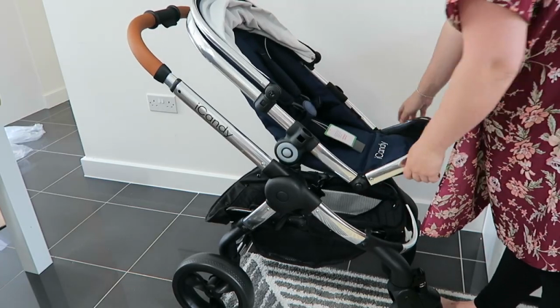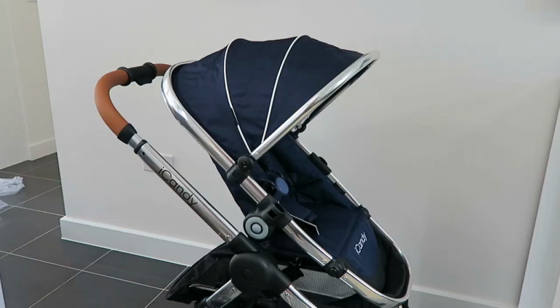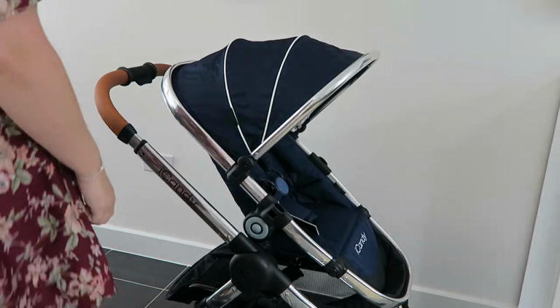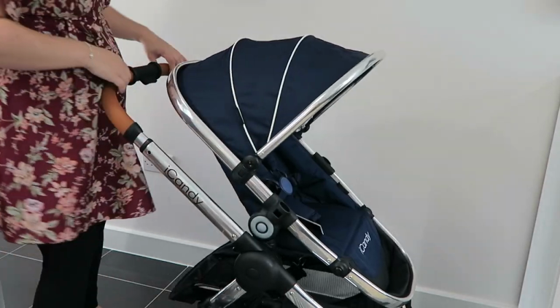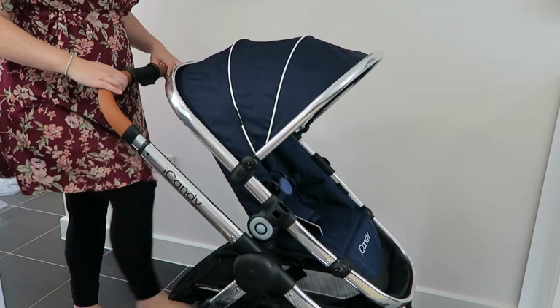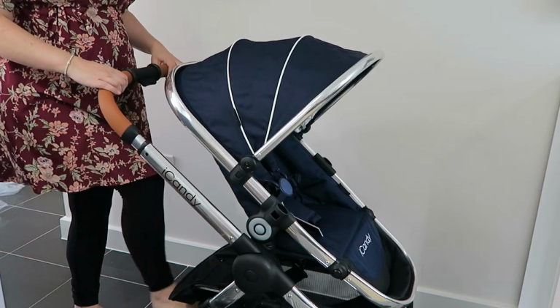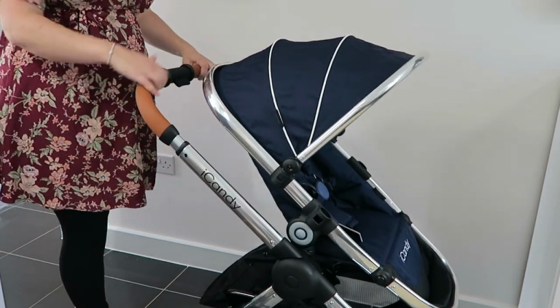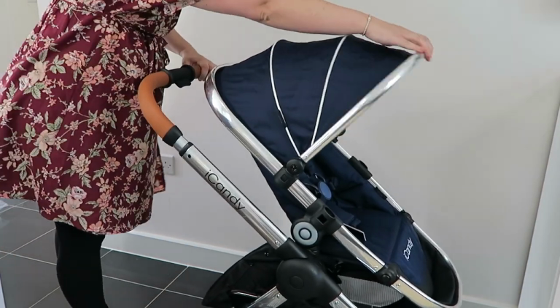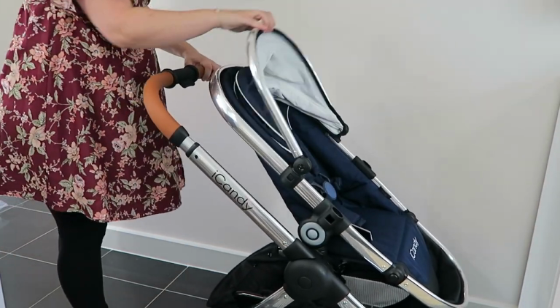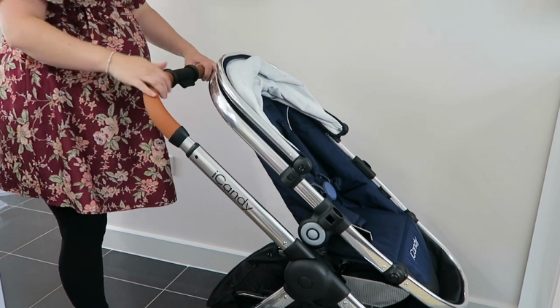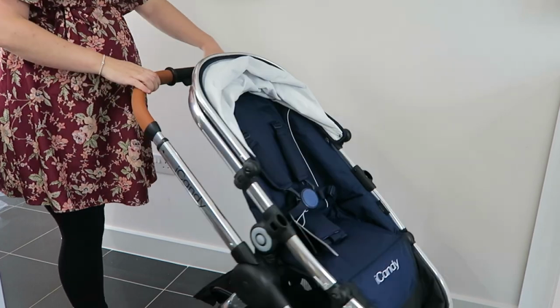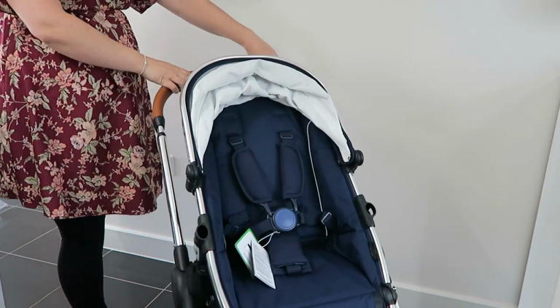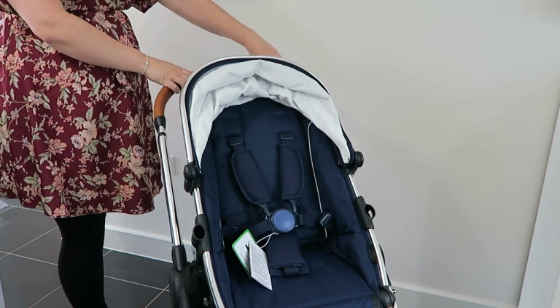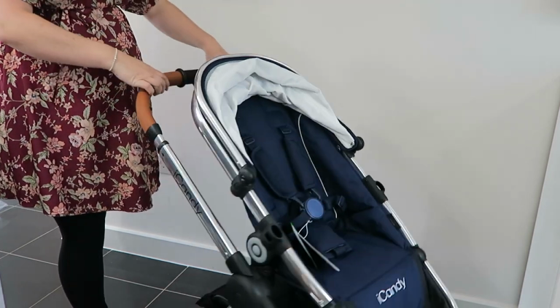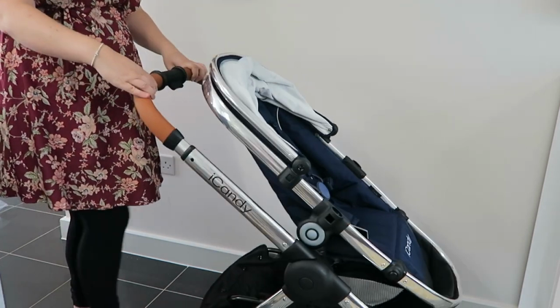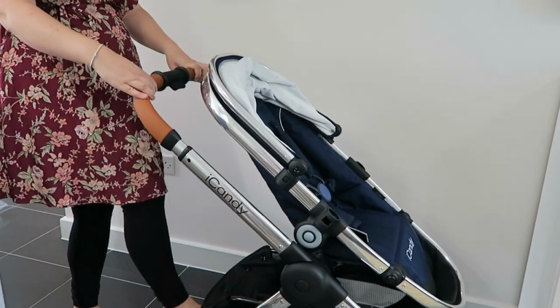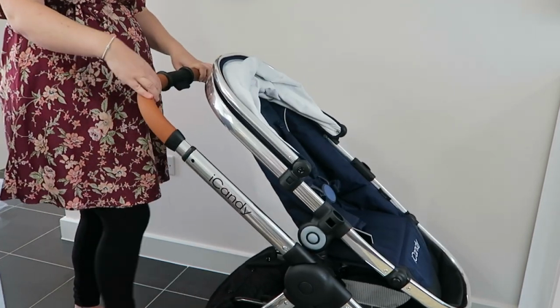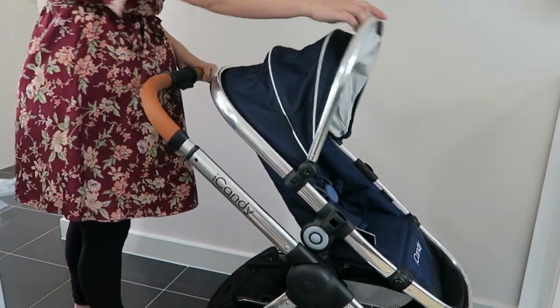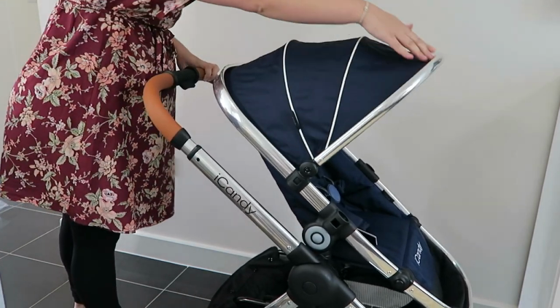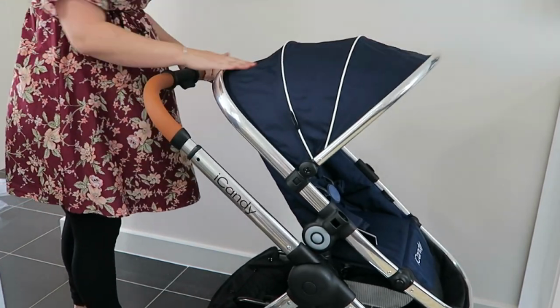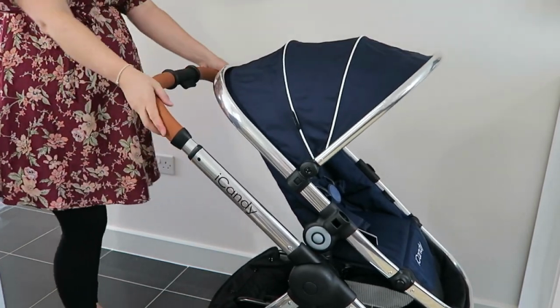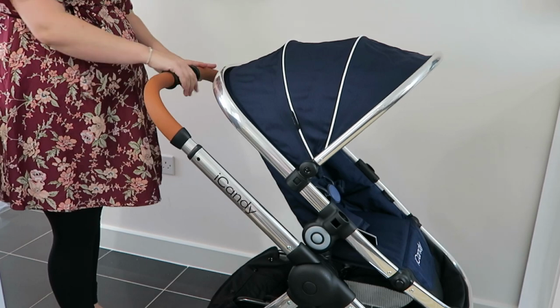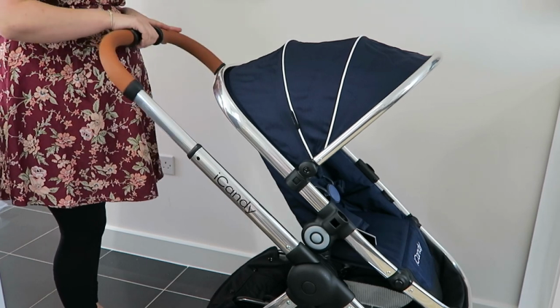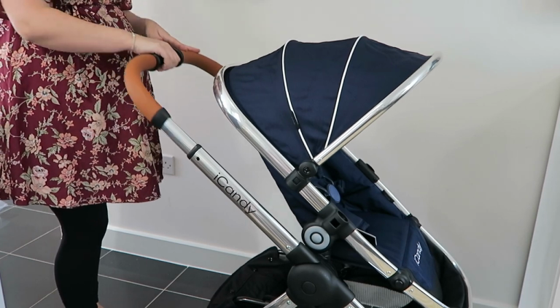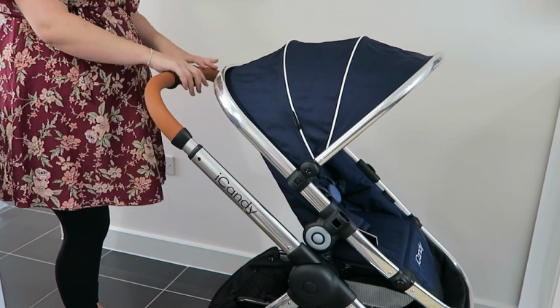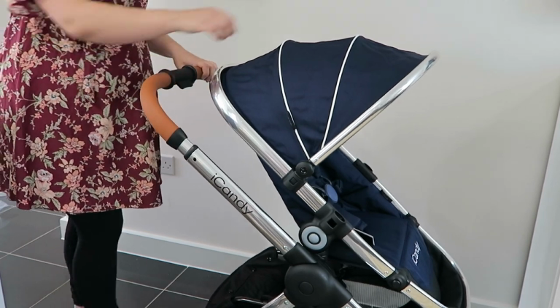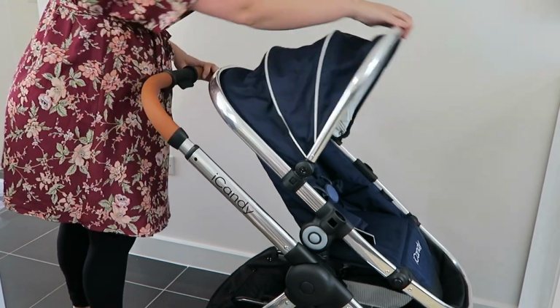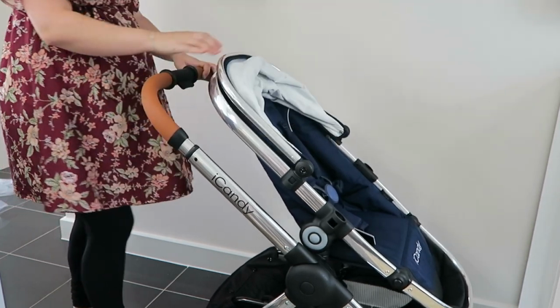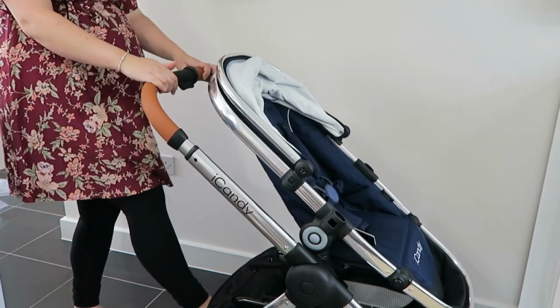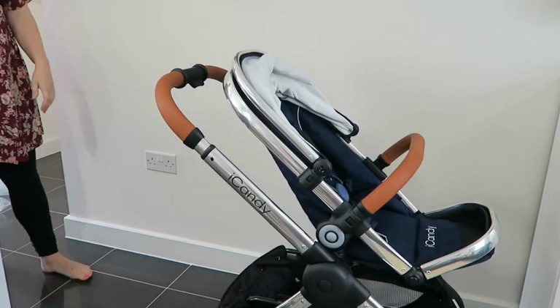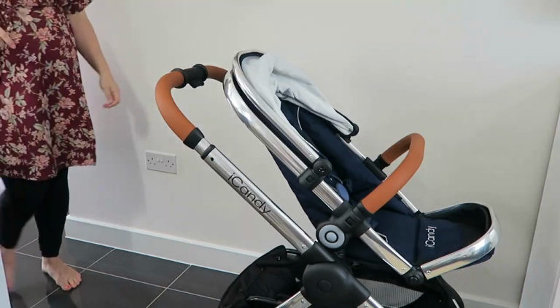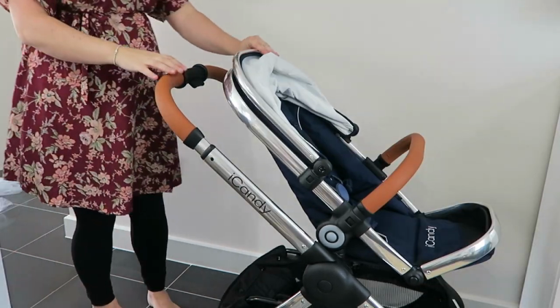To use it in twin mode you do need to put the adapters under the seat, which I haven't done here but I will do slightly later on in the video. The handle adjusts really easily by pushing the button right in the centre of the bar.